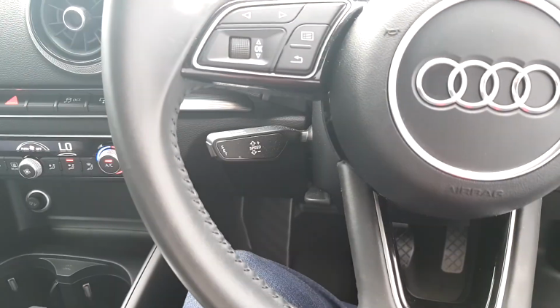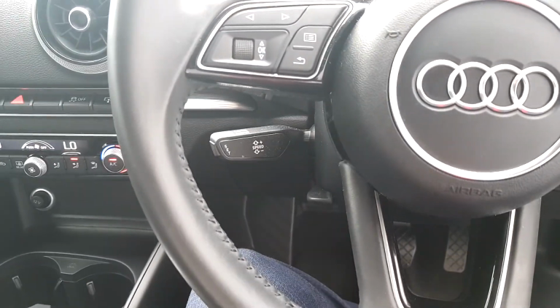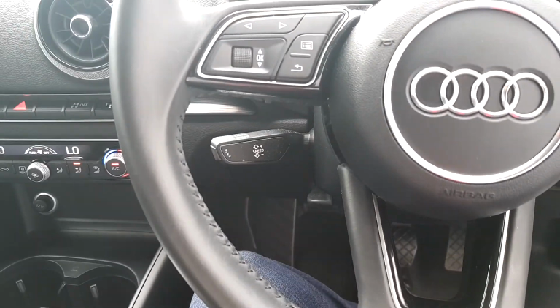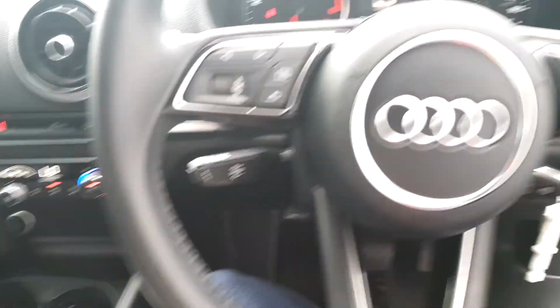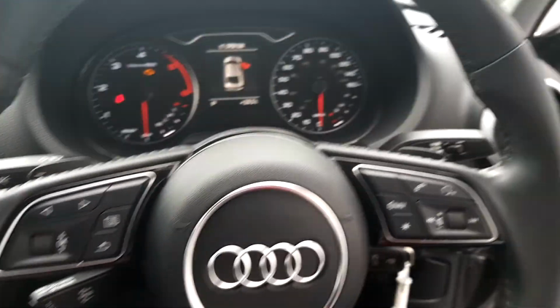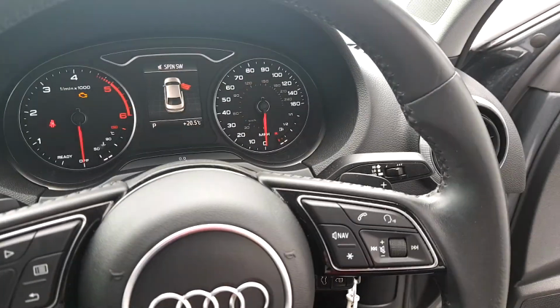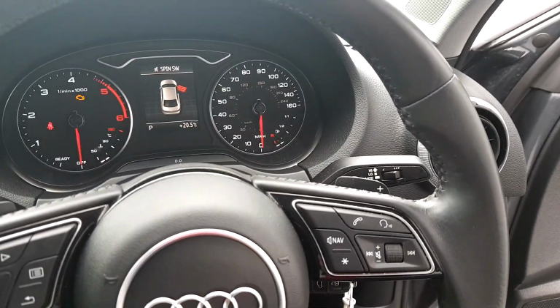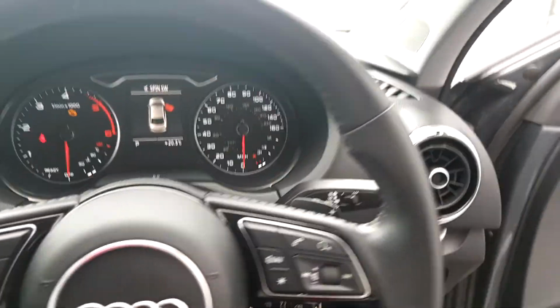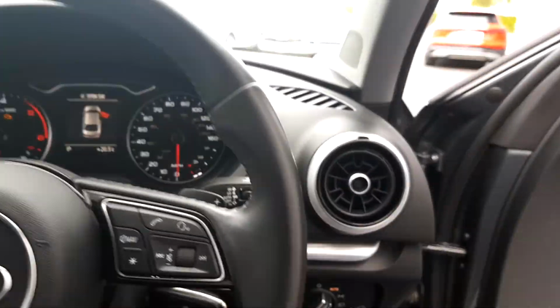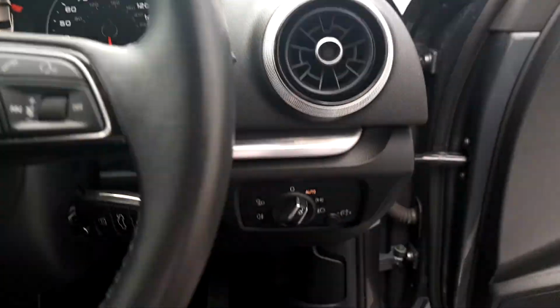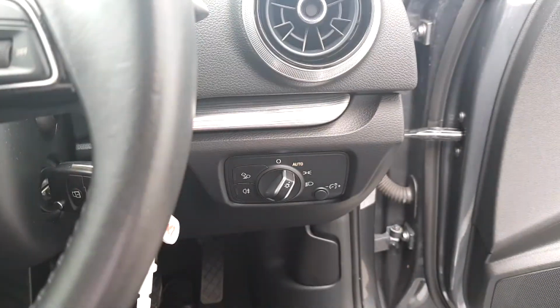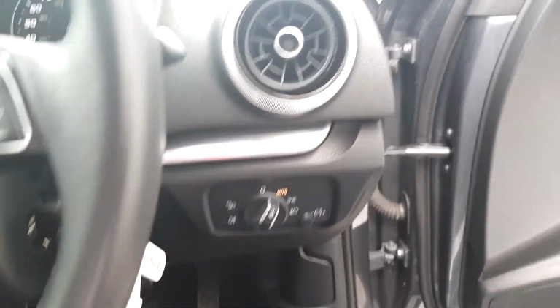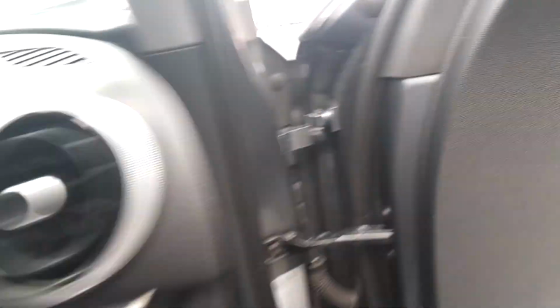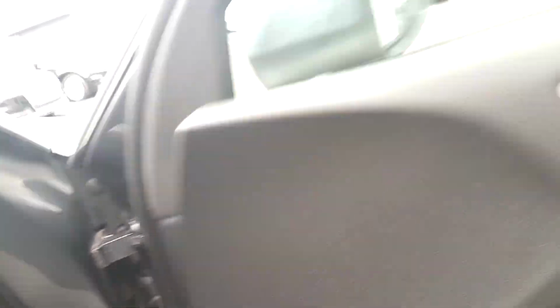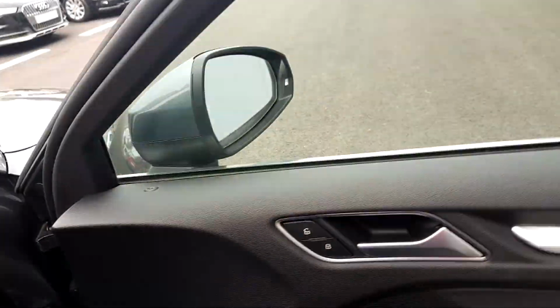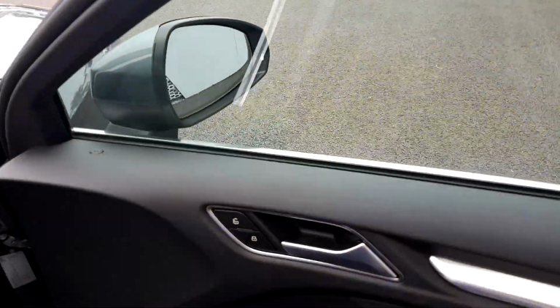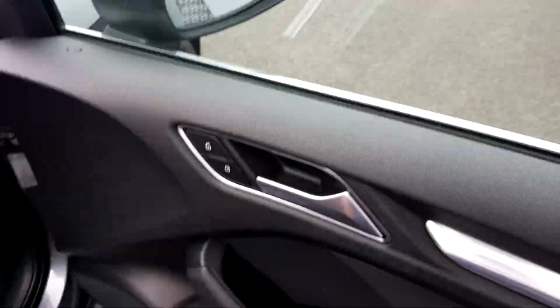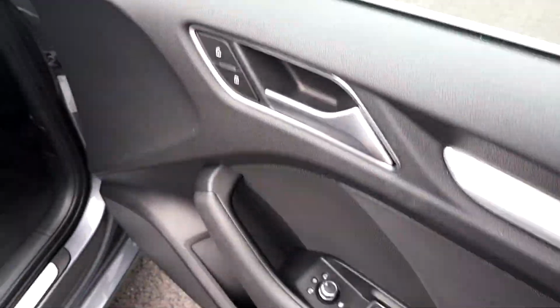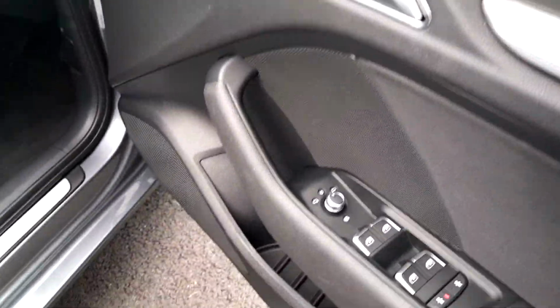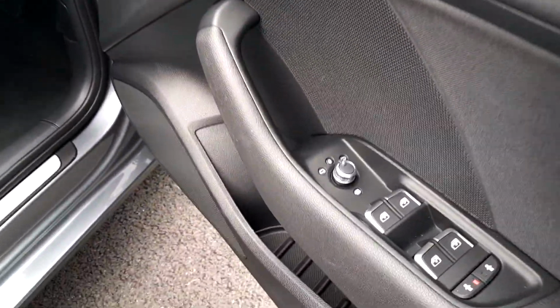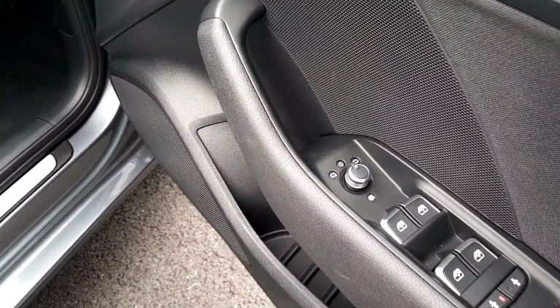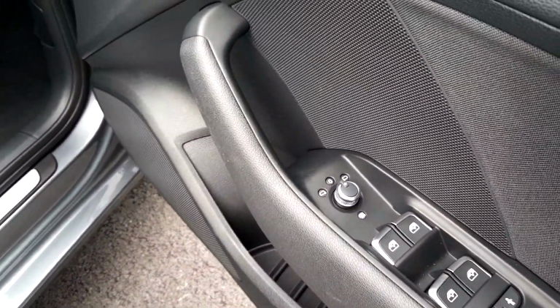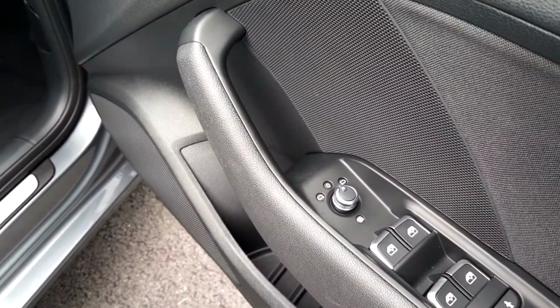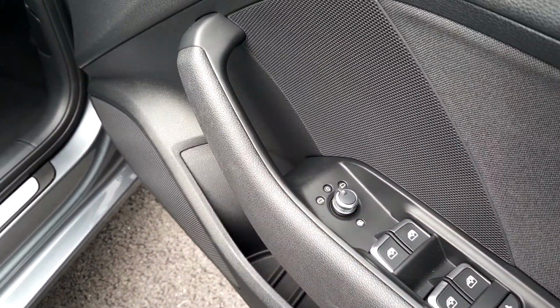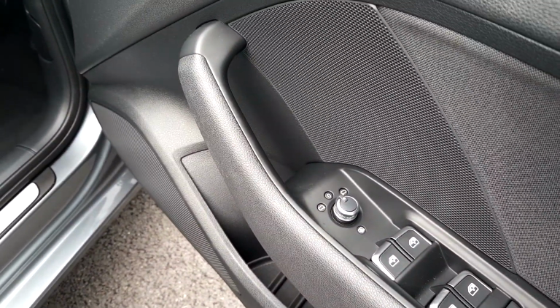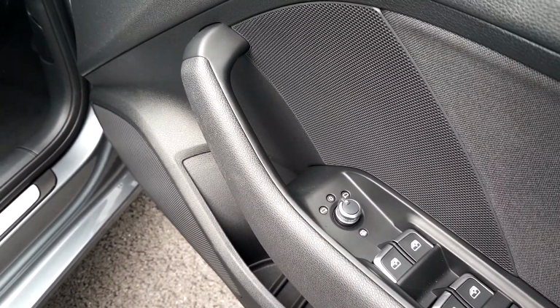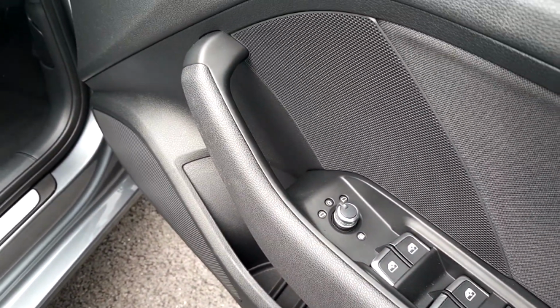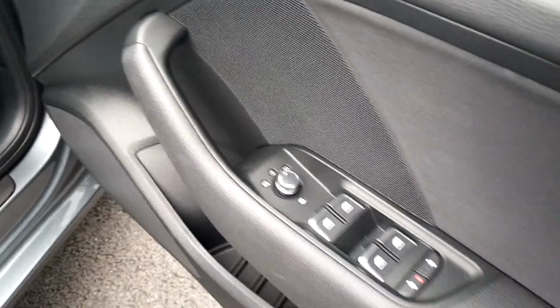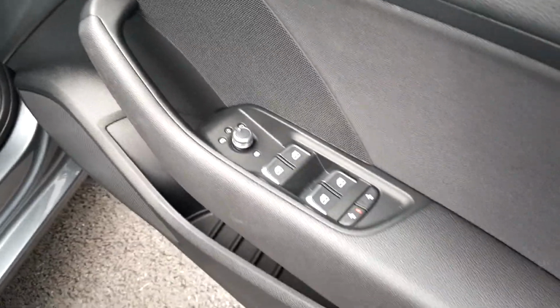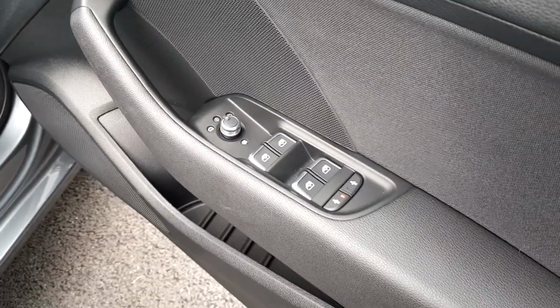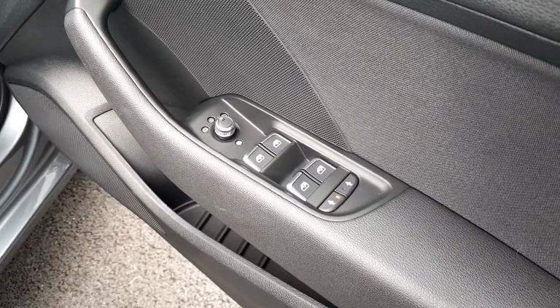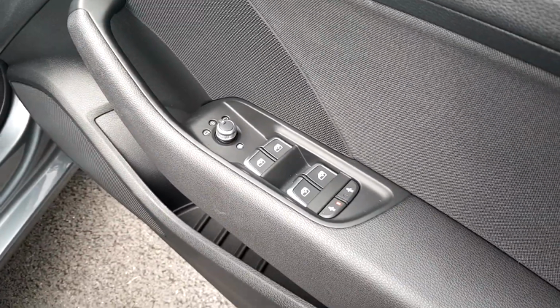We have cruise control, automatic wipers, and automatic lights. Front electrically adjustable and heated wing mirrors, and front and rear electric windows.